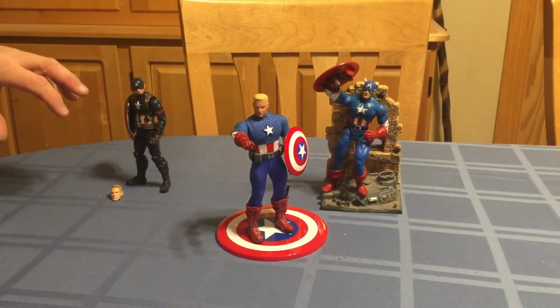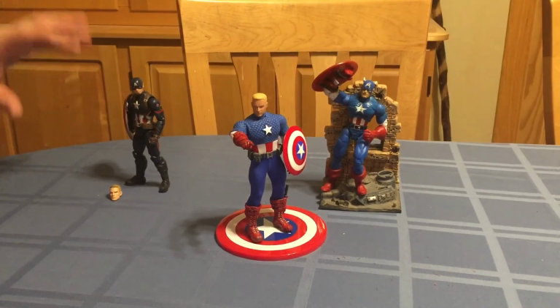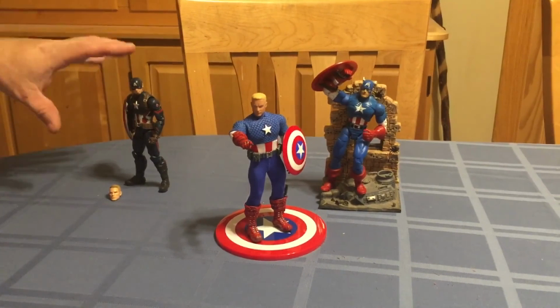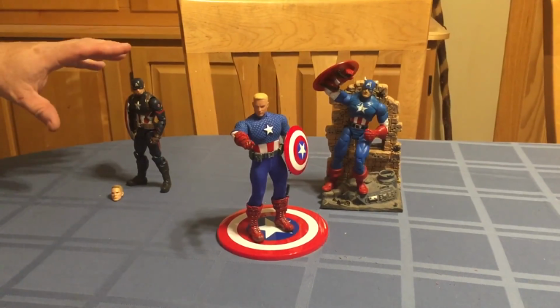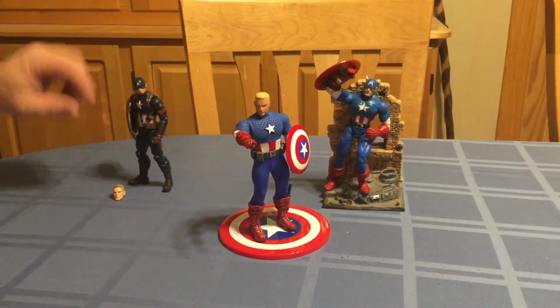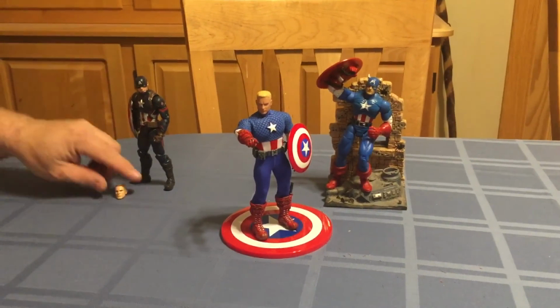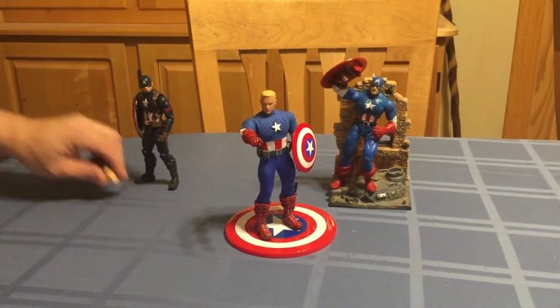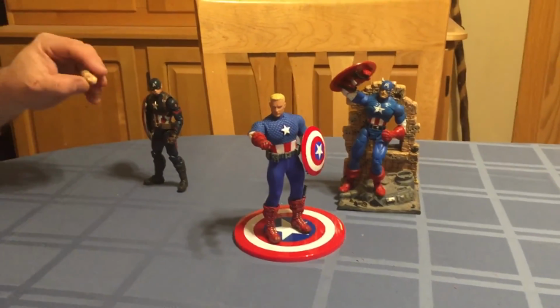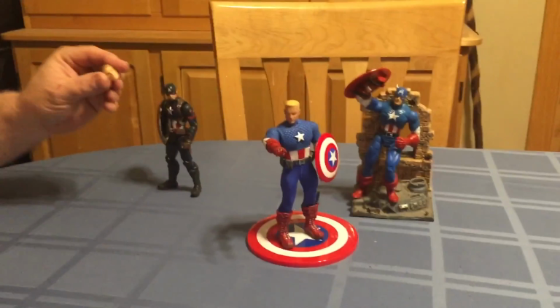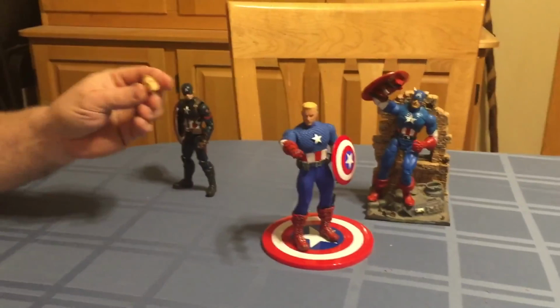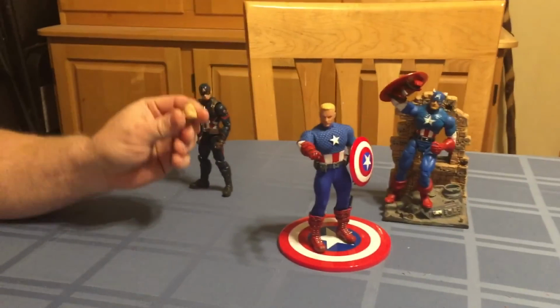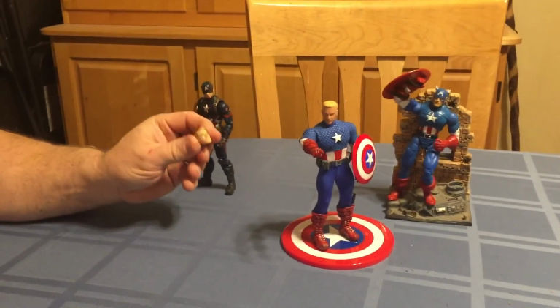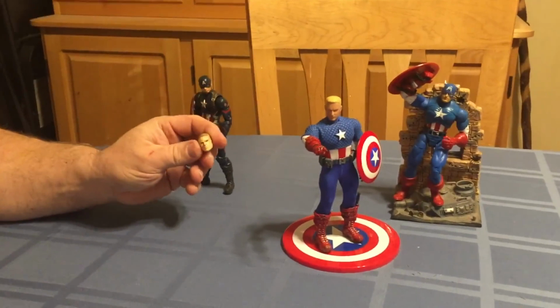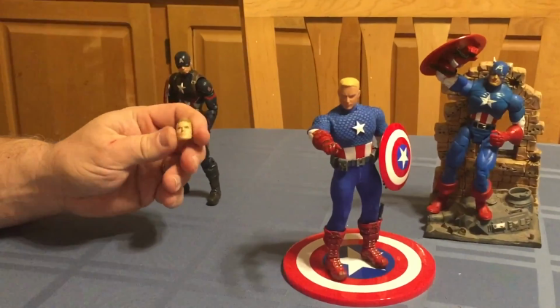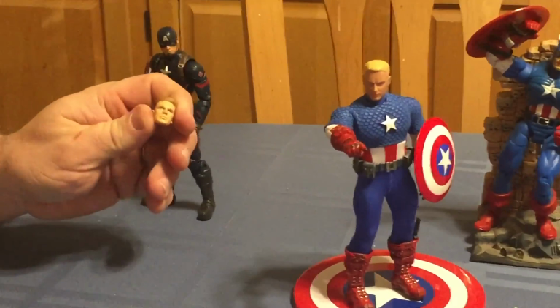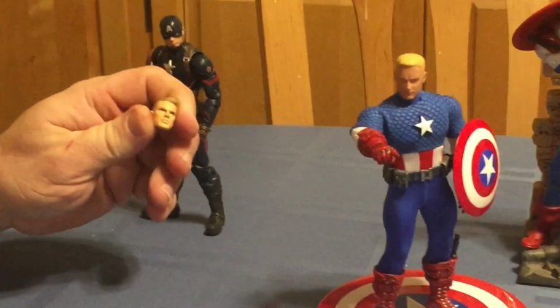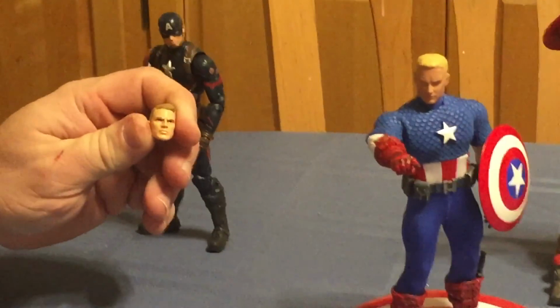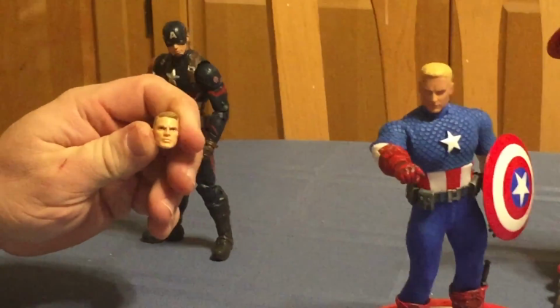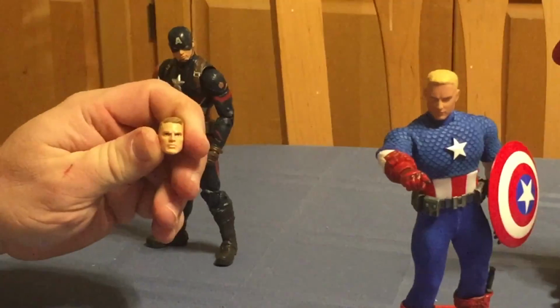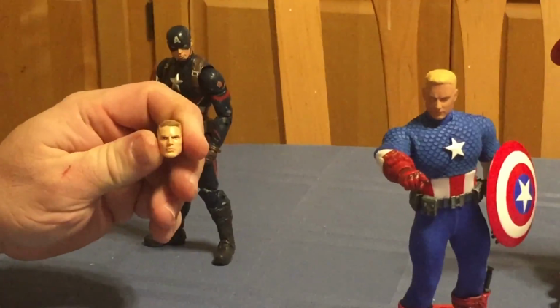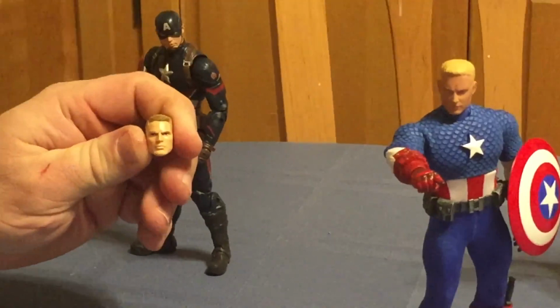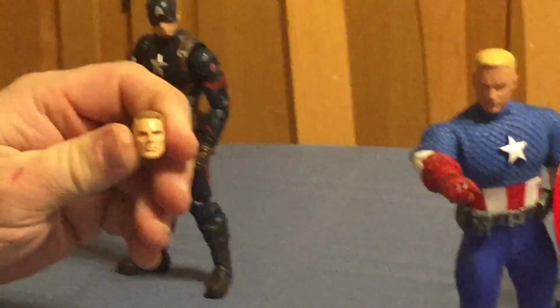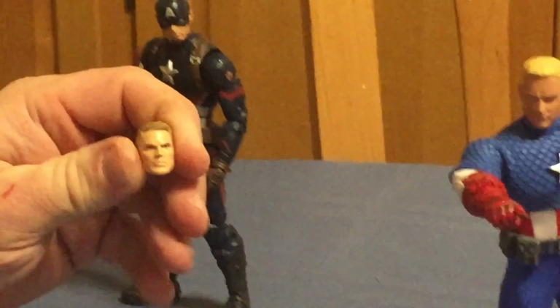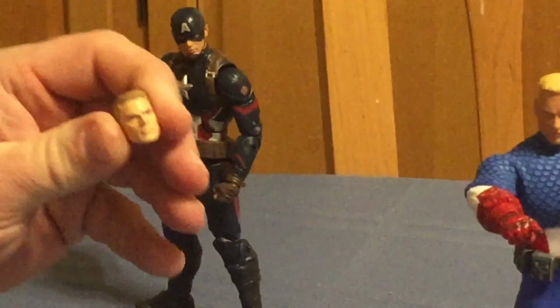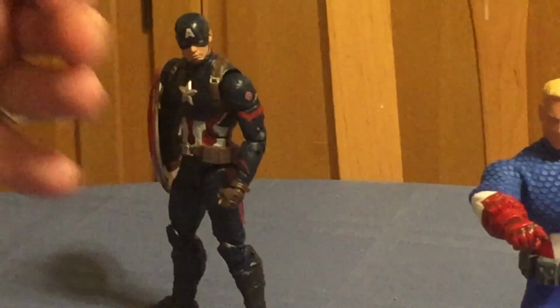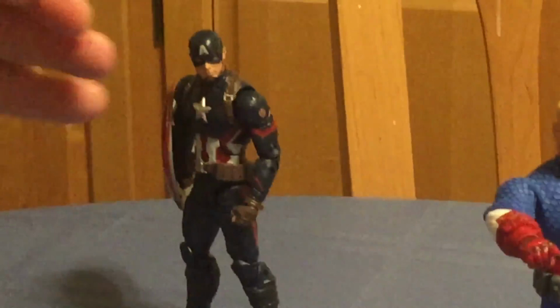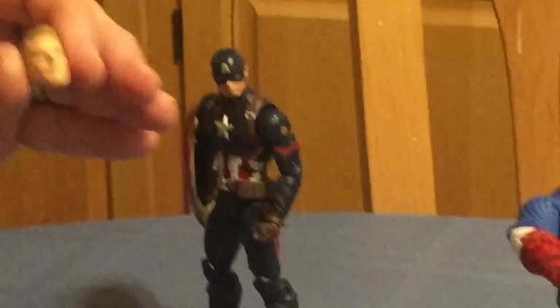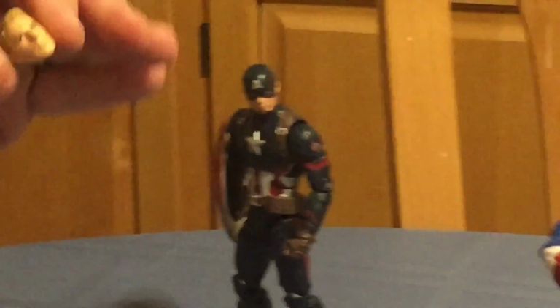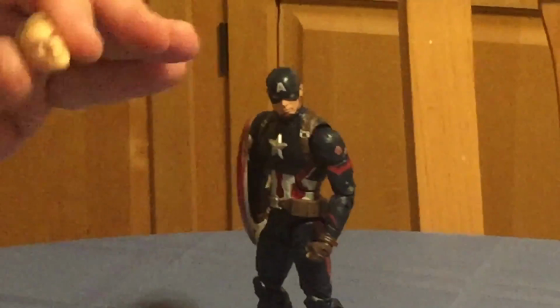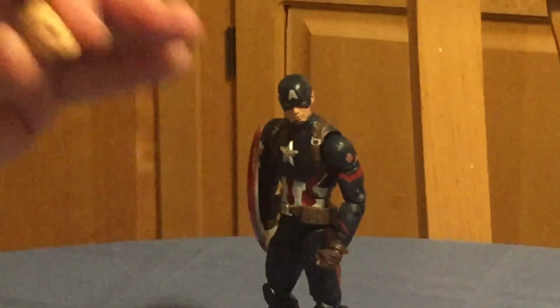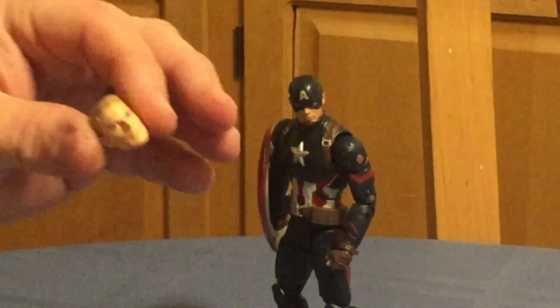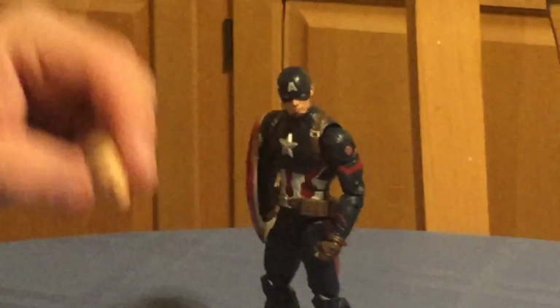The movie version is a good figure. I really like the fact that you get the Chris Evans unmasked head — which, Lord knows, in the movie he can't keep his mask on.